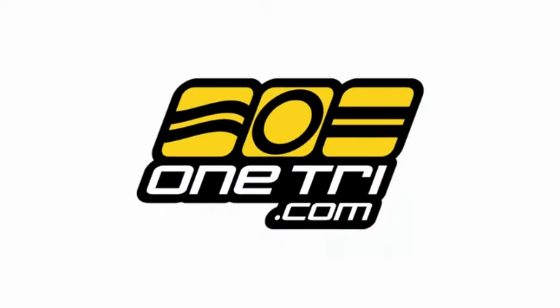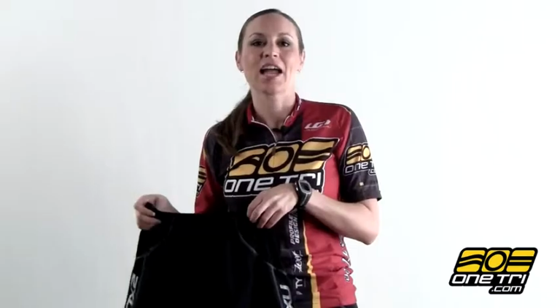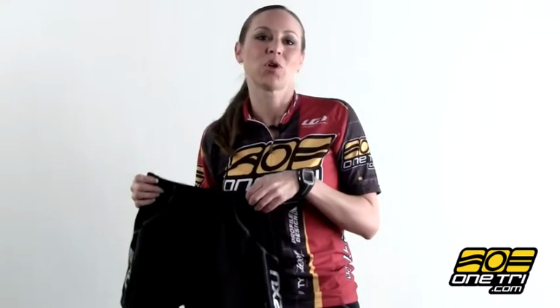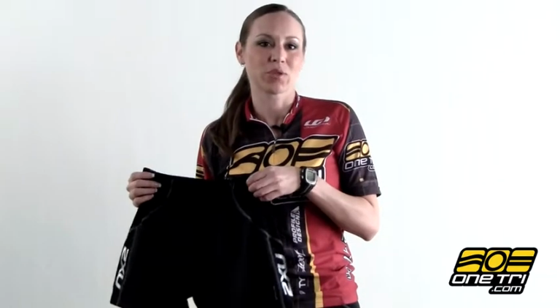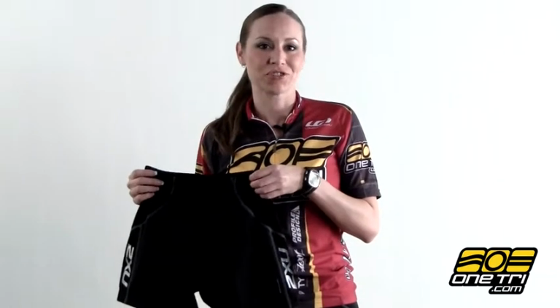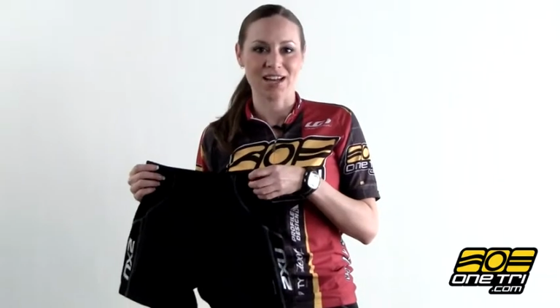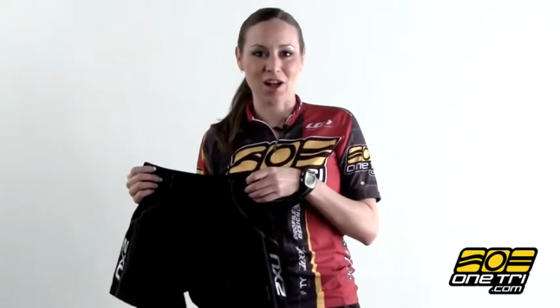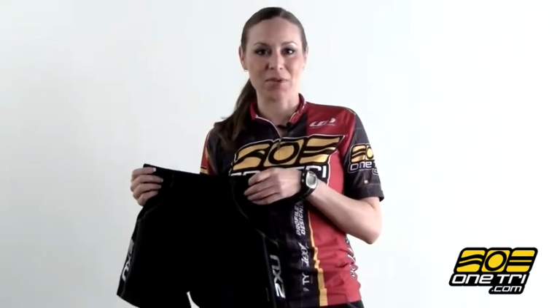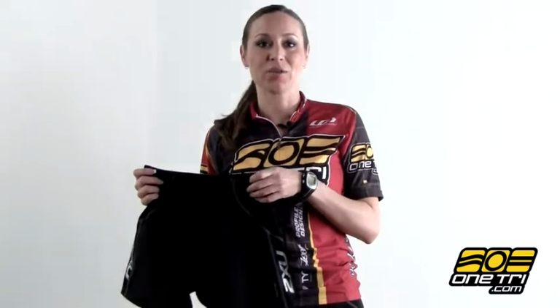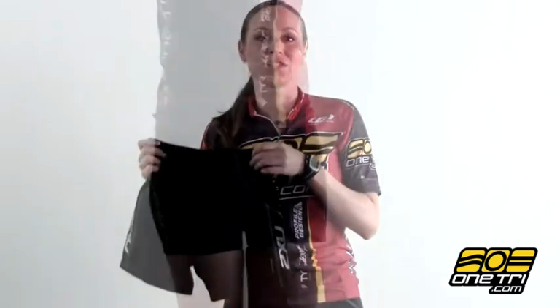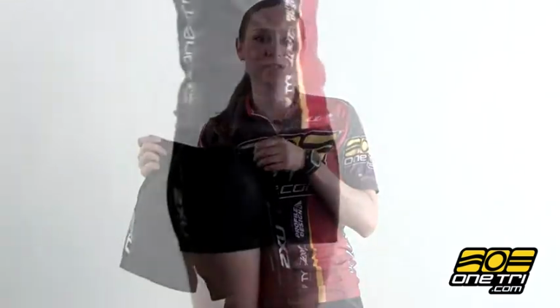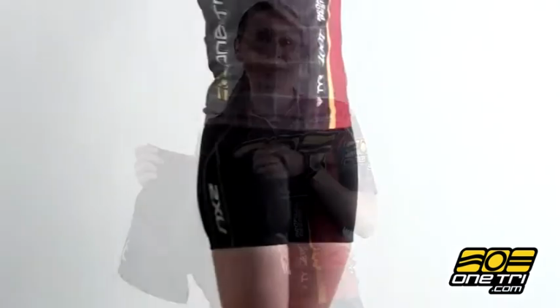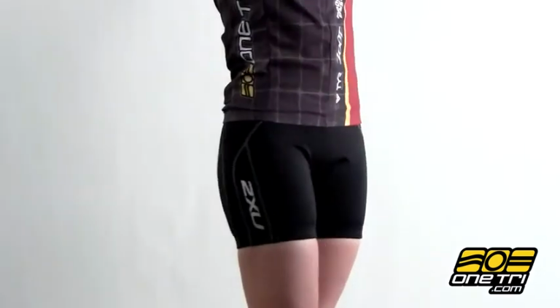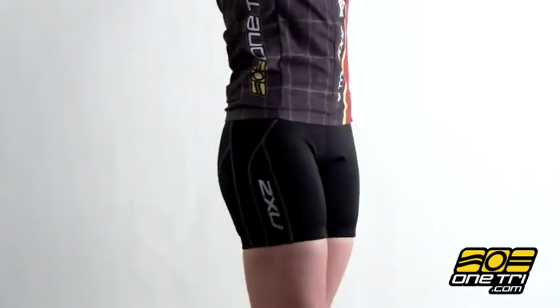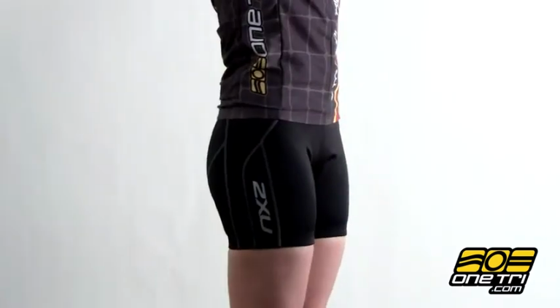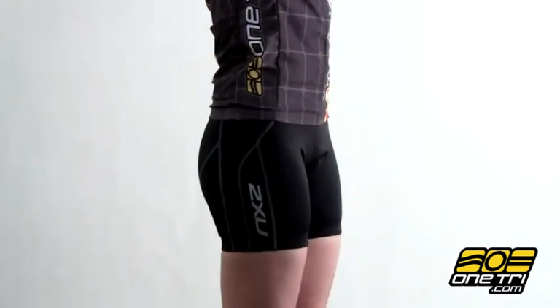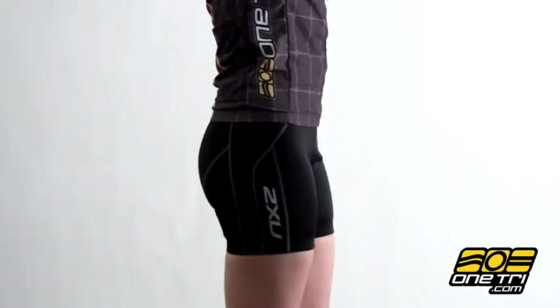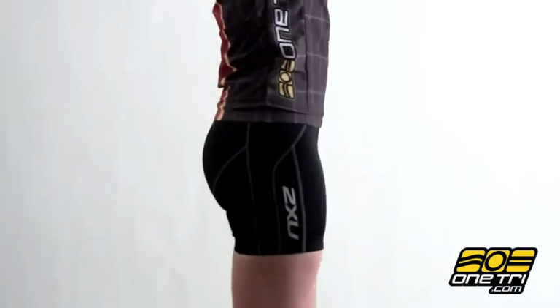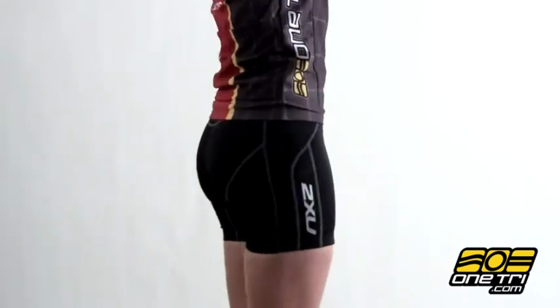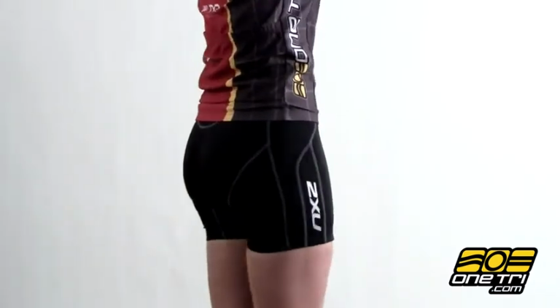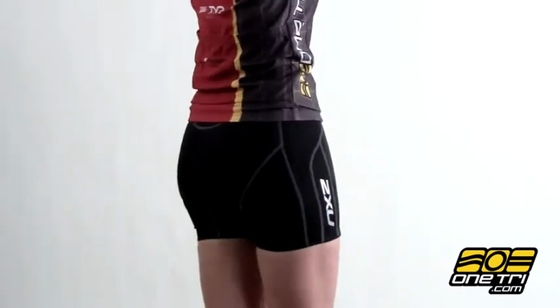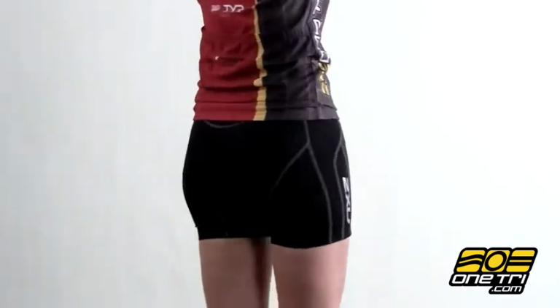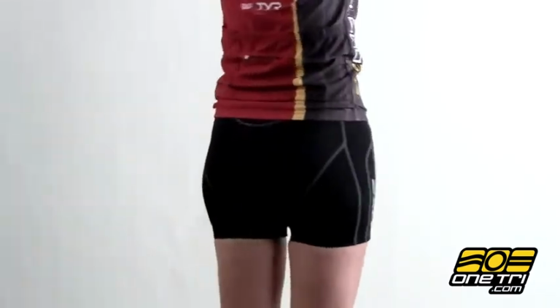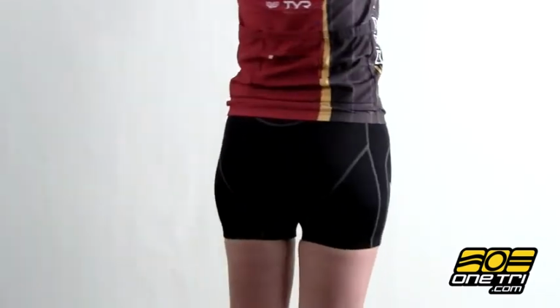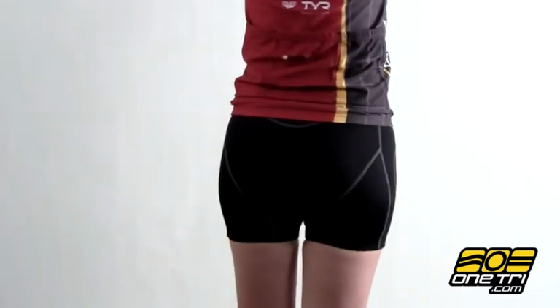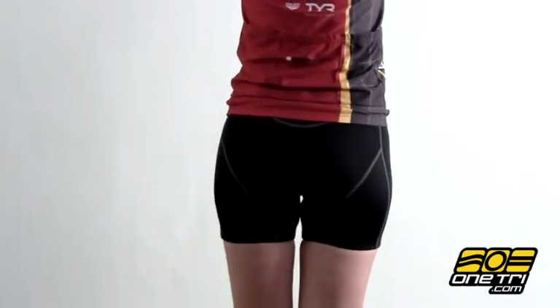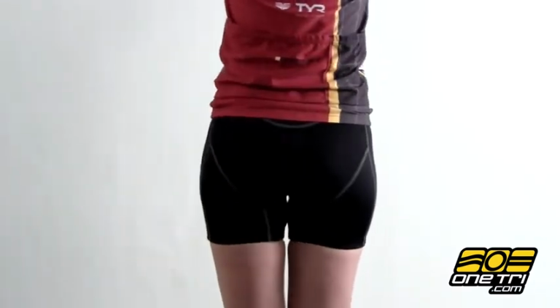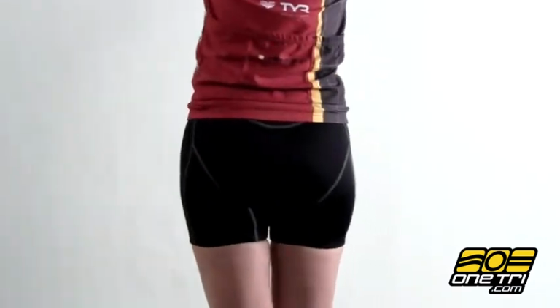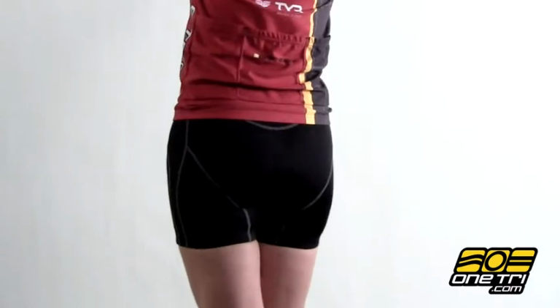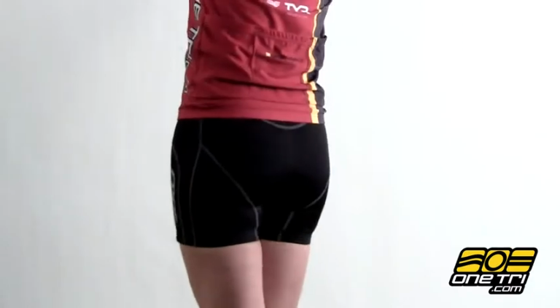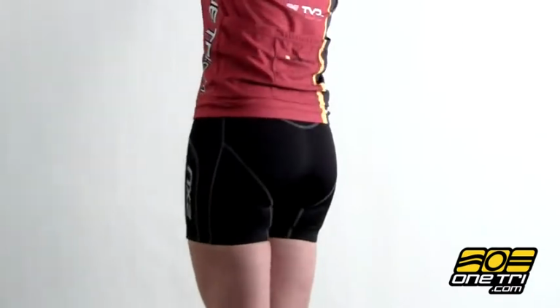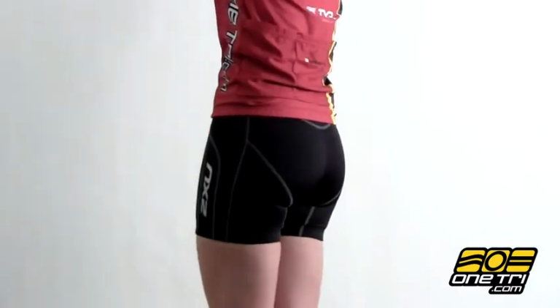Hi, I'm Laura with OneTry.com, here with the 2xU Women's Comp Tri Short. It has no pockets, so carry your nutrition in your top or bring a race belt.